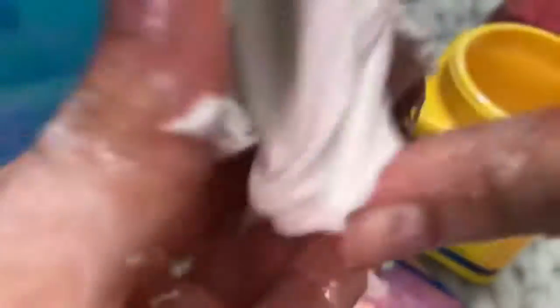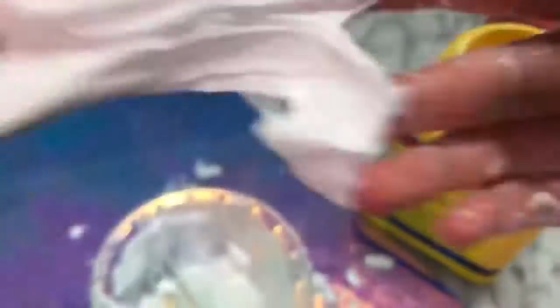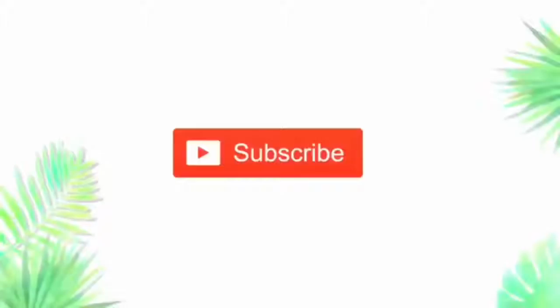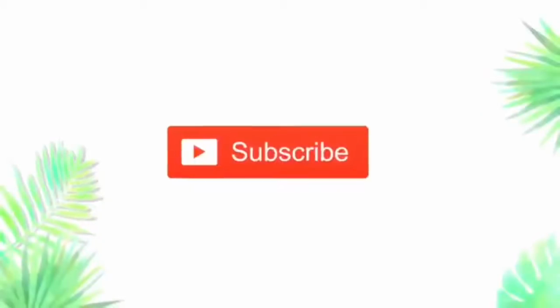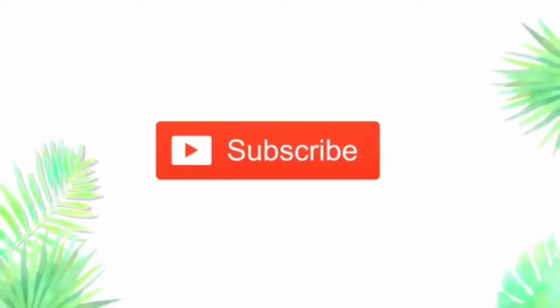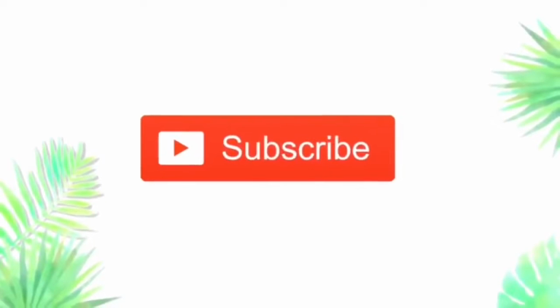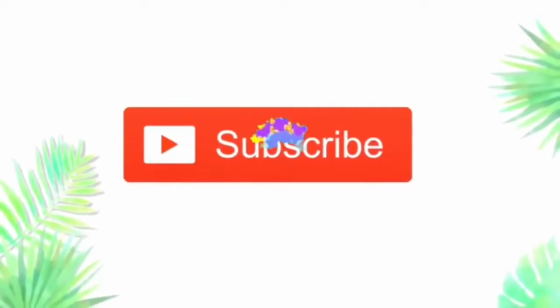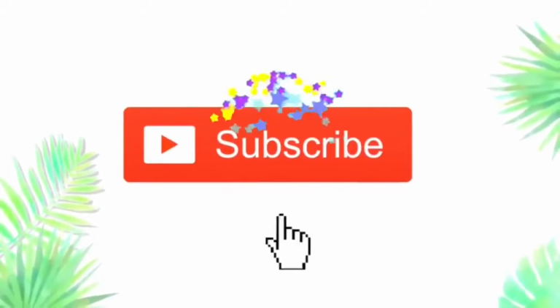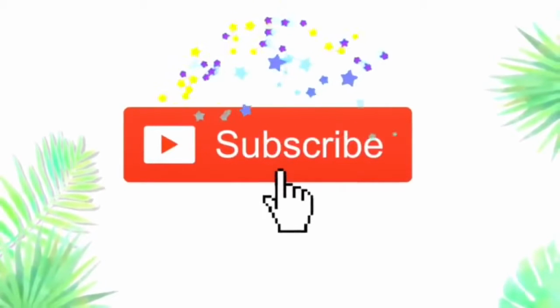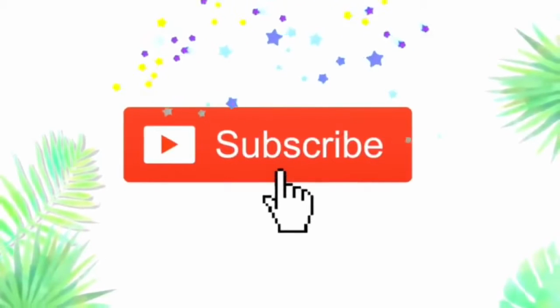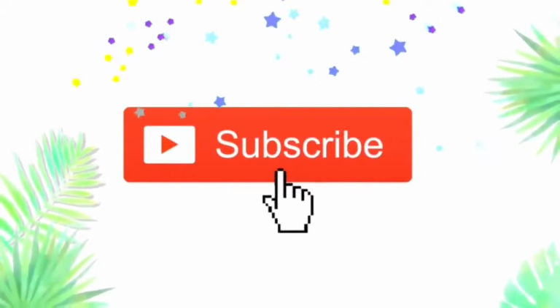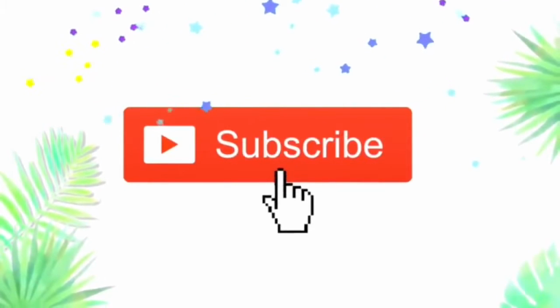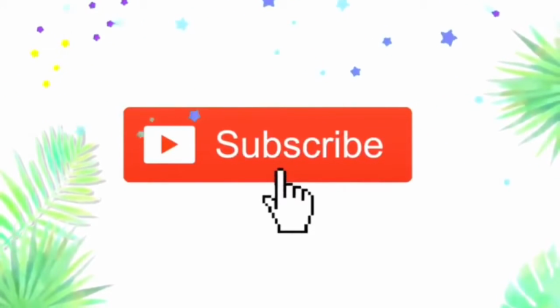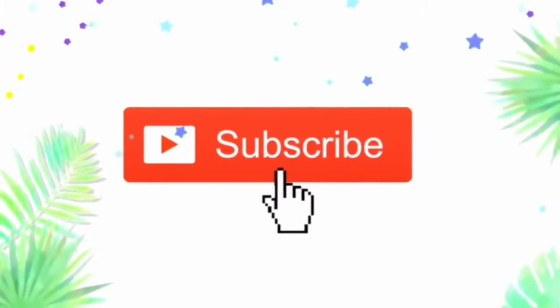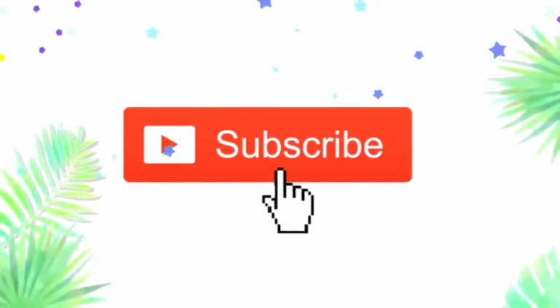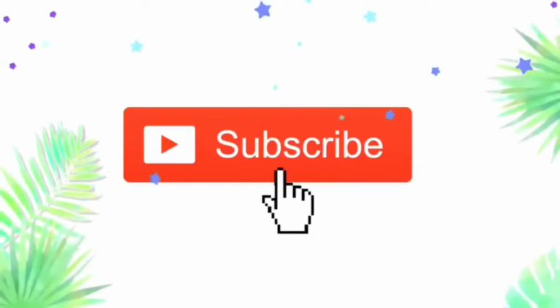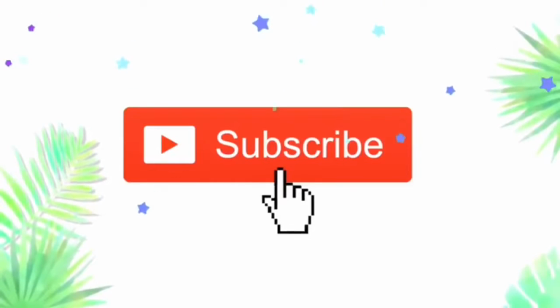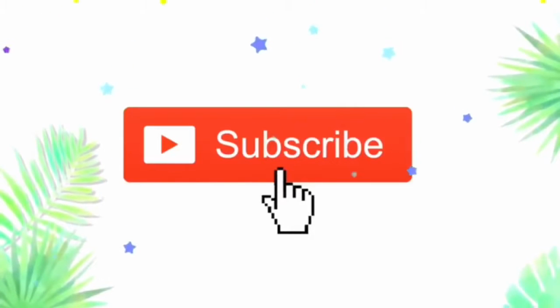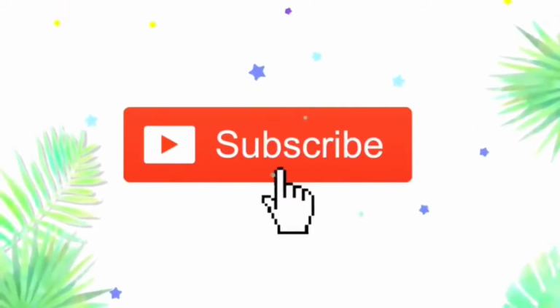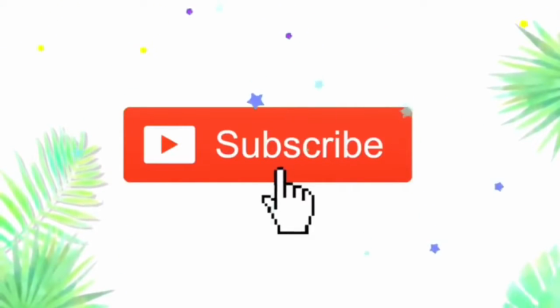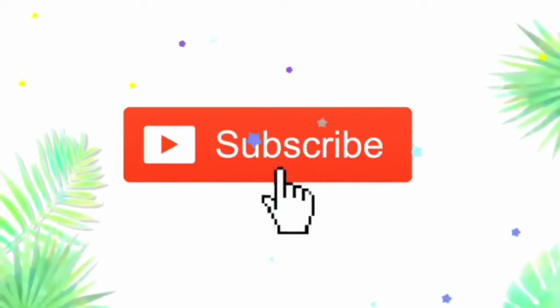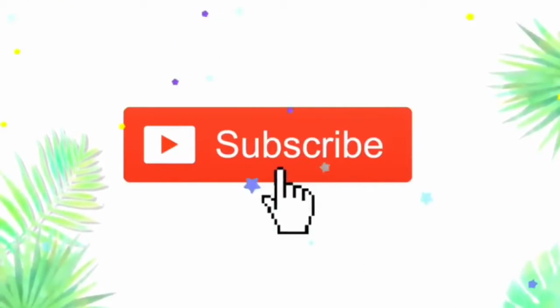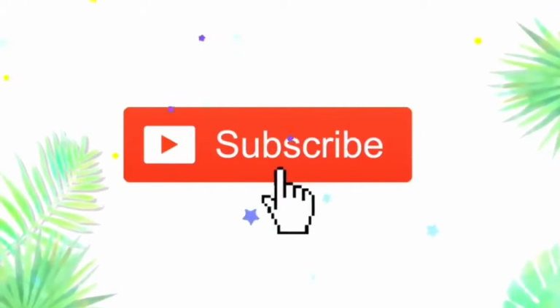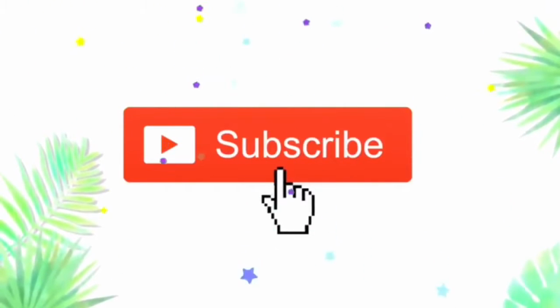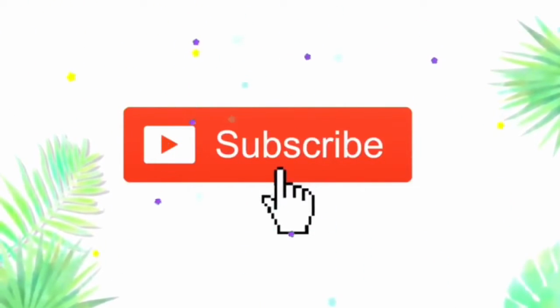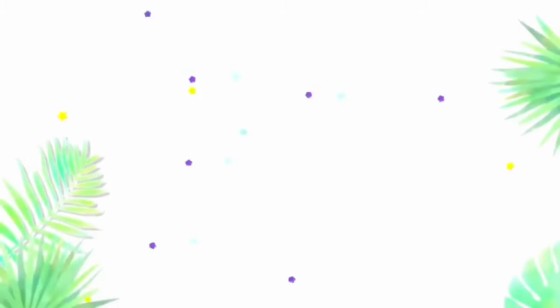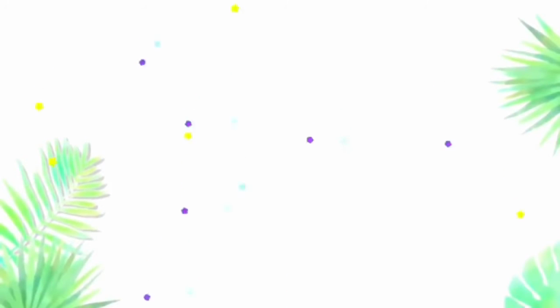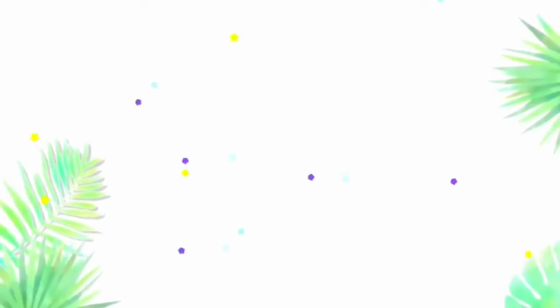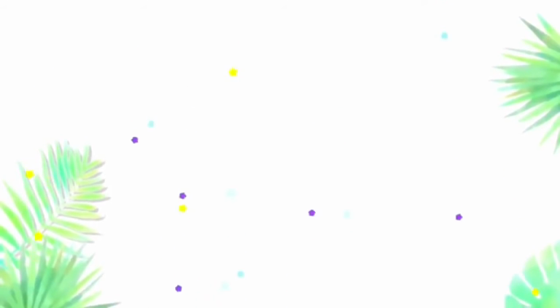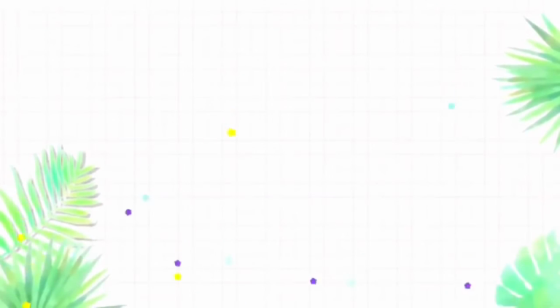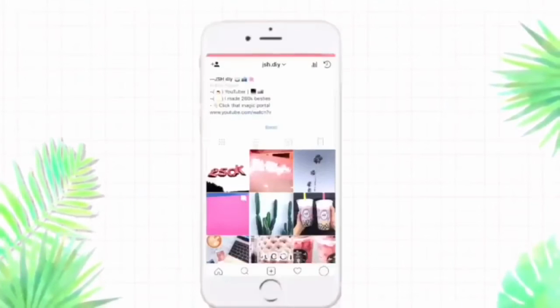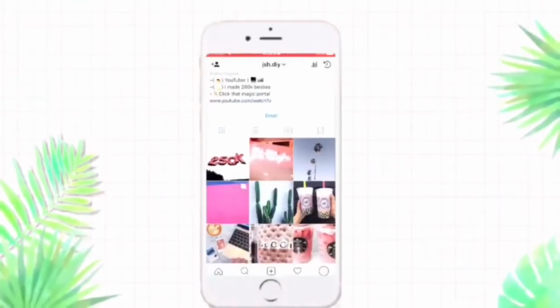Thank you guys so much for stopping by — I had a great time hanging out with all of you. If you enjoyed it too, you should definitely subscribe if you haven't already, and go follow me on Instagram at jch.diy so you can learn a little bit more about me. I love you guys so much and I will see you guys later — bye!